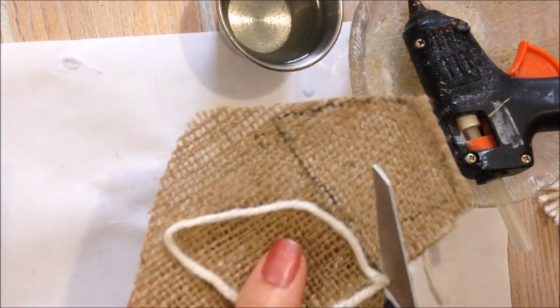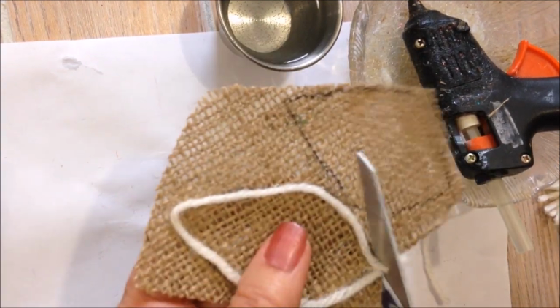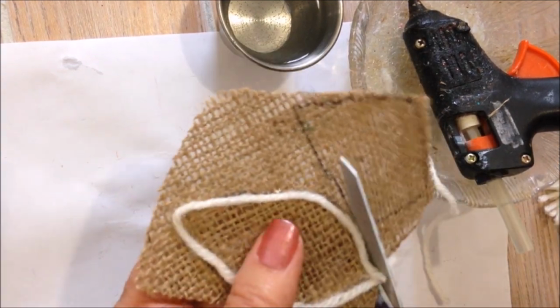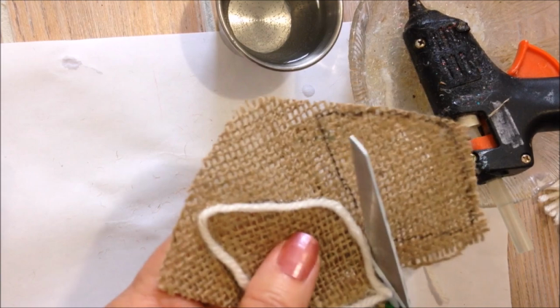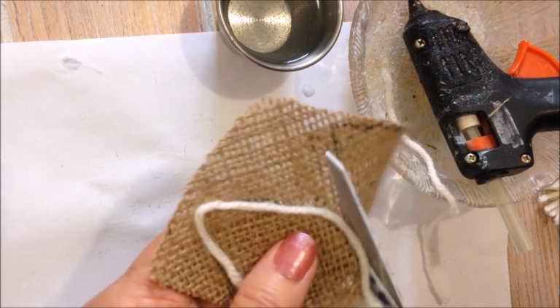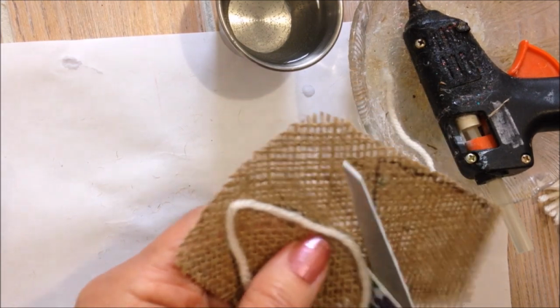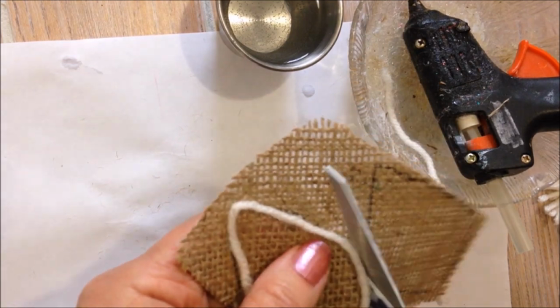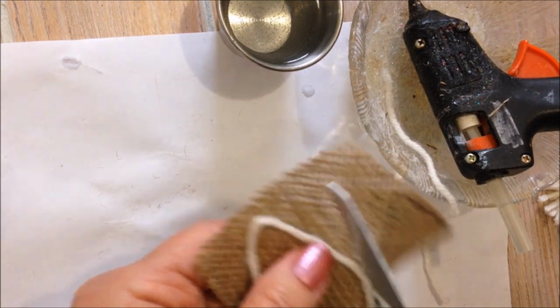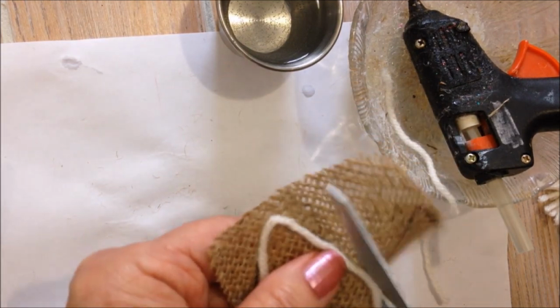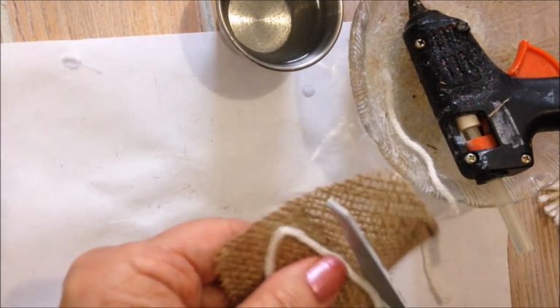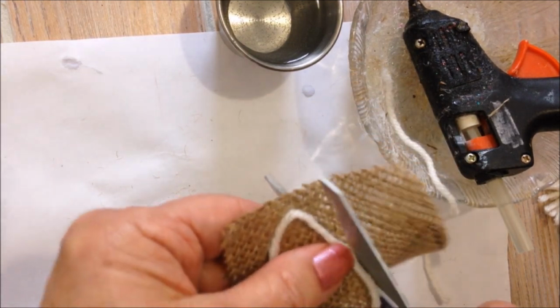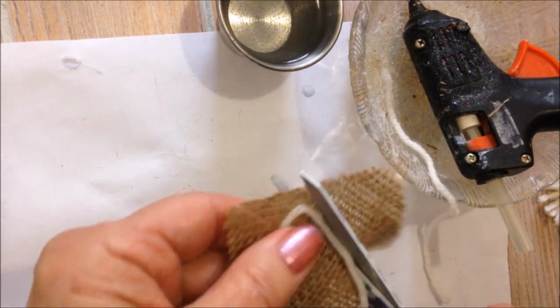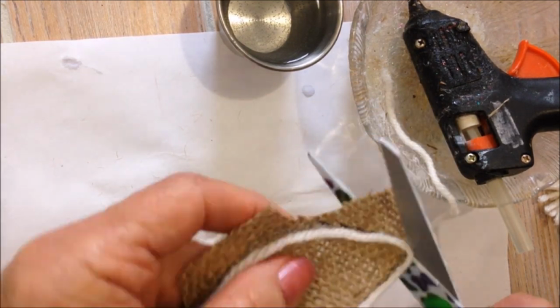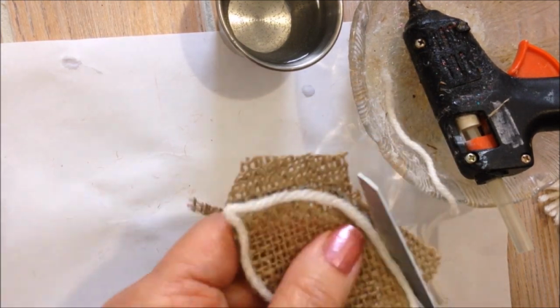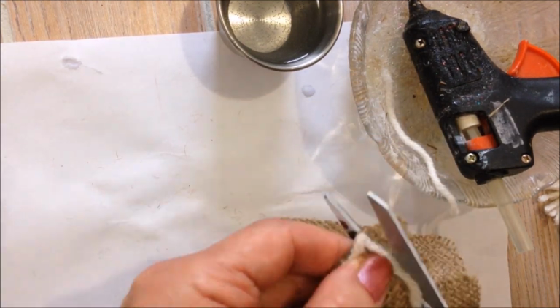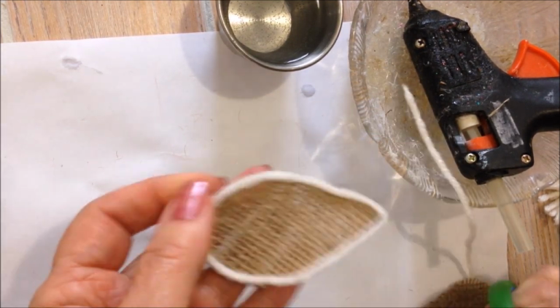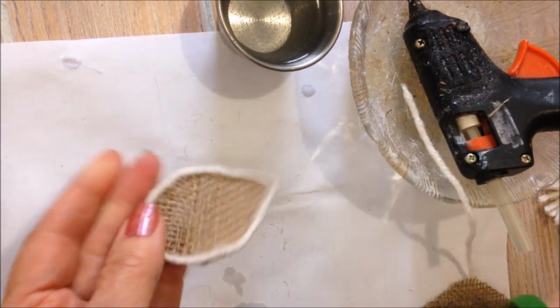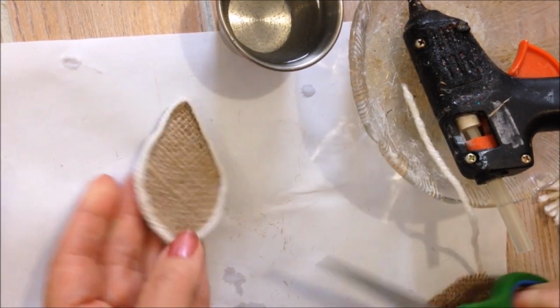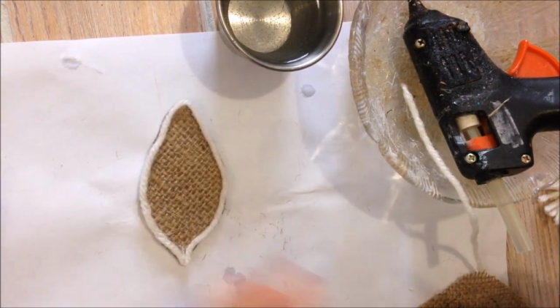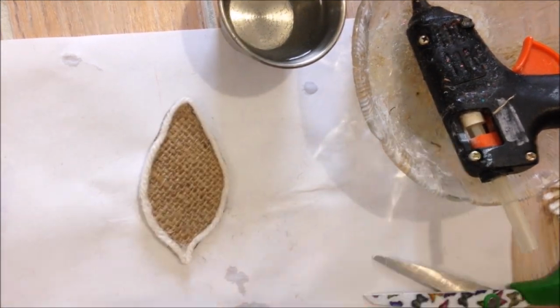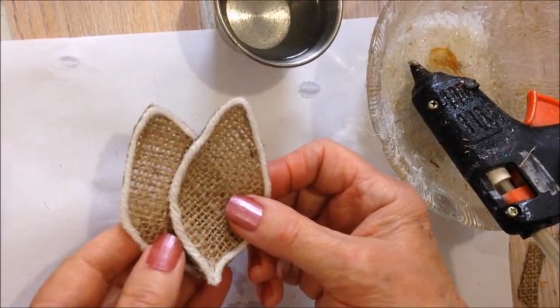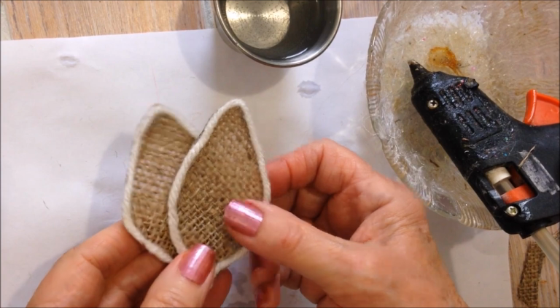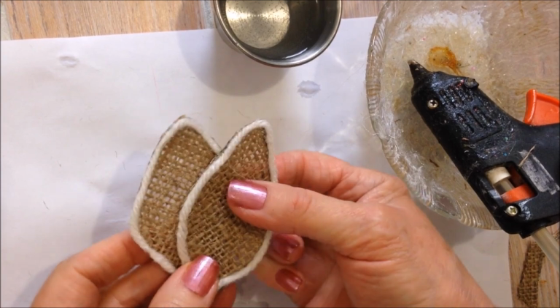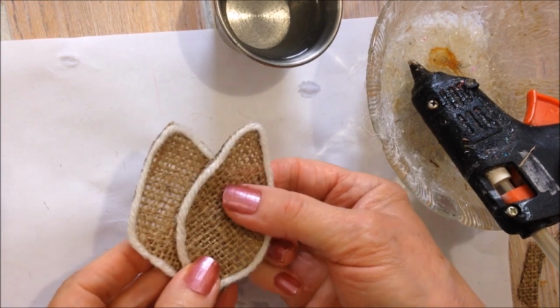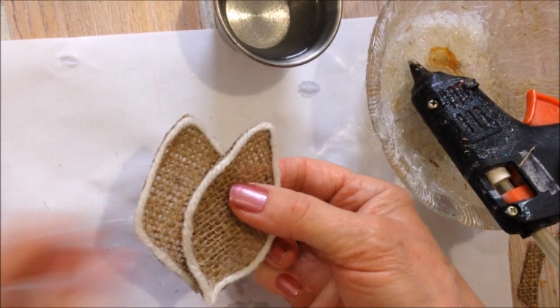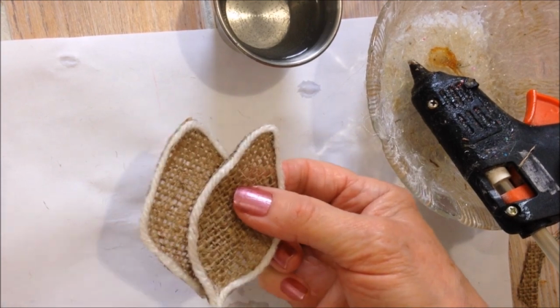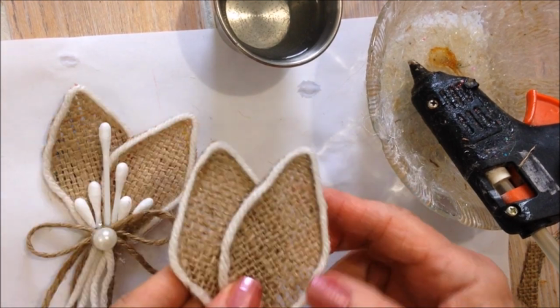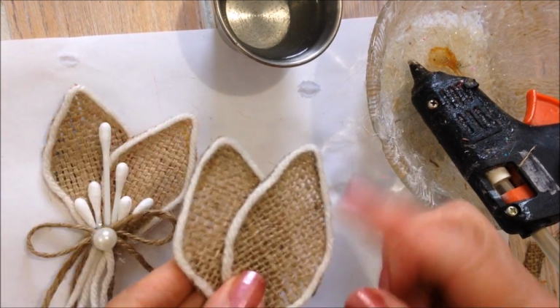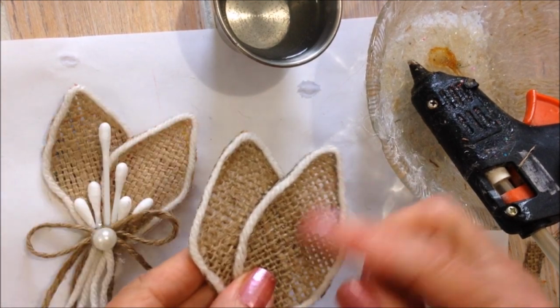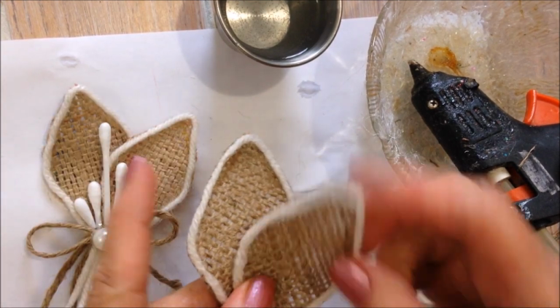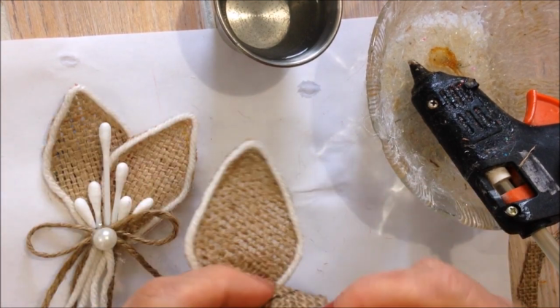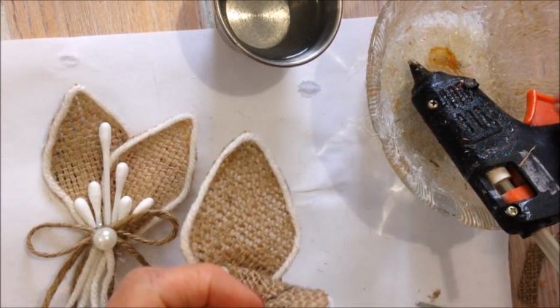Cut it out. I have both of my leaves, so I'm just going to glue these together.